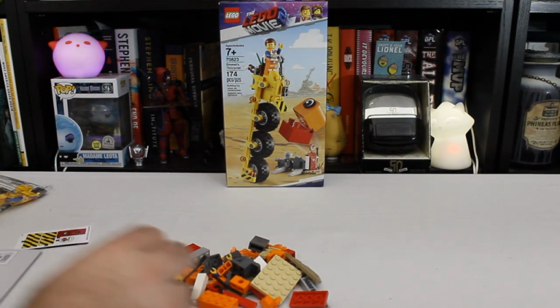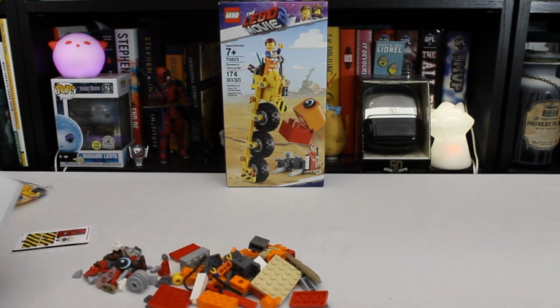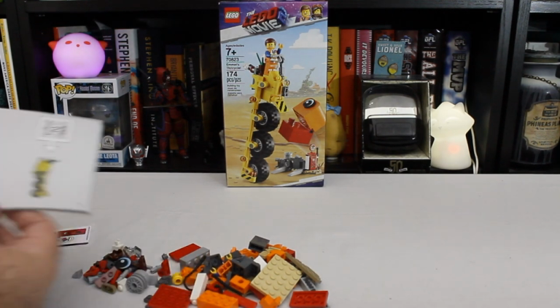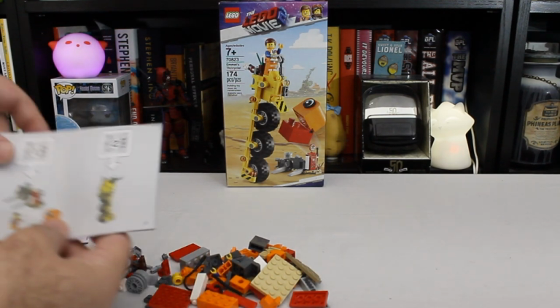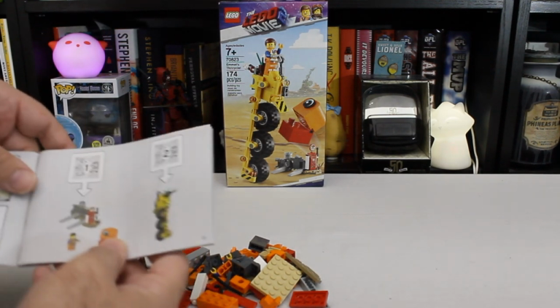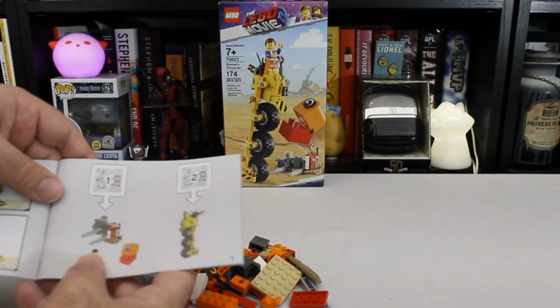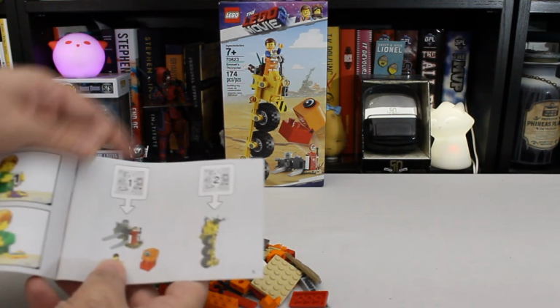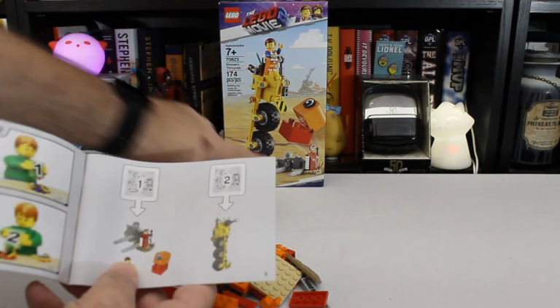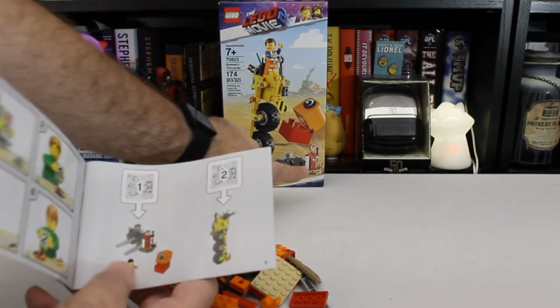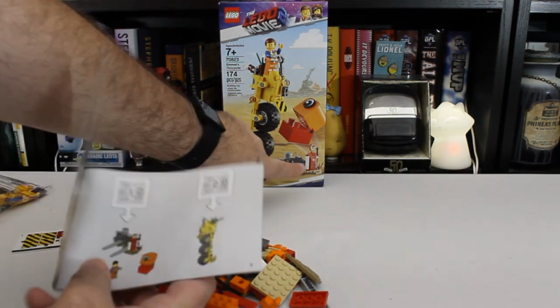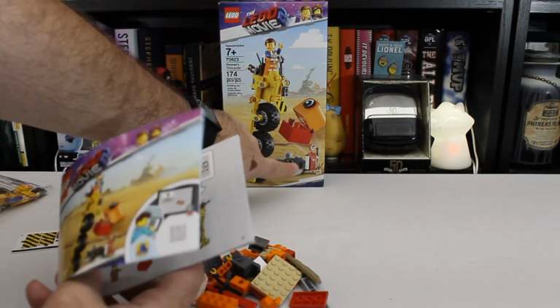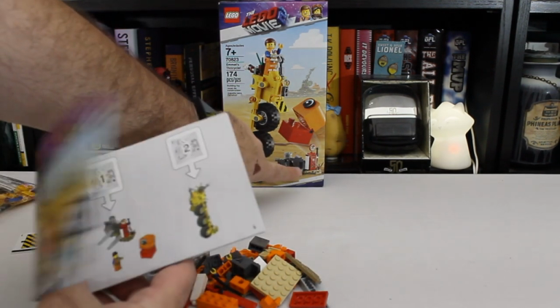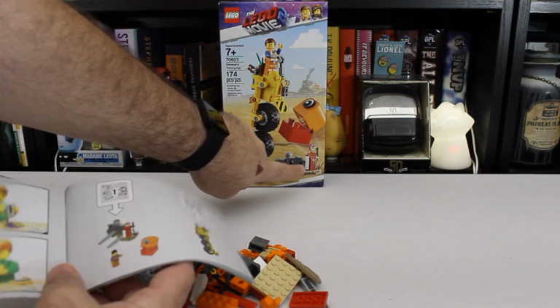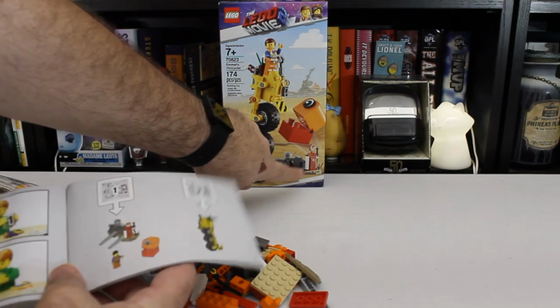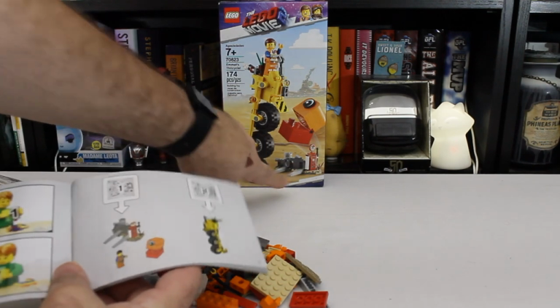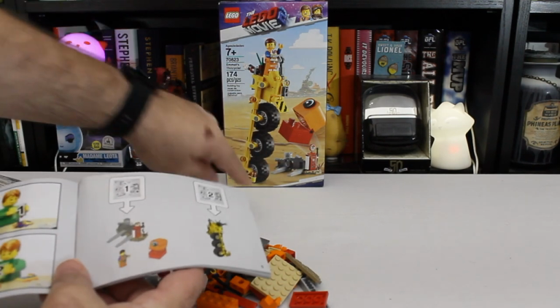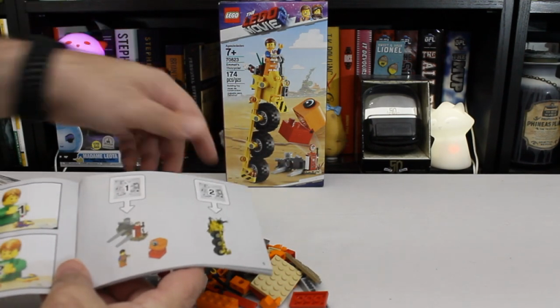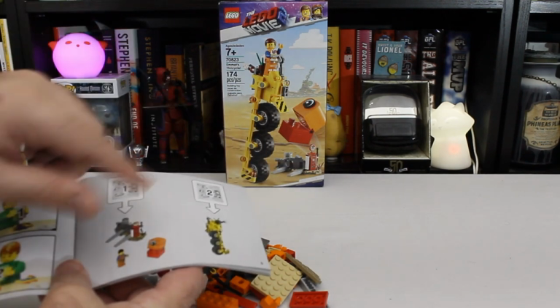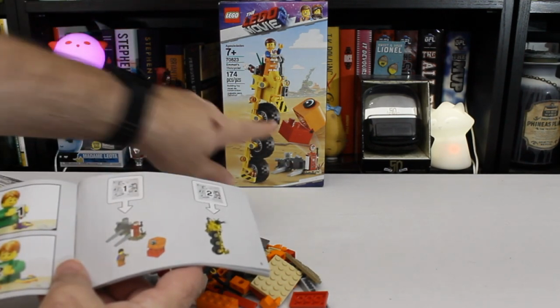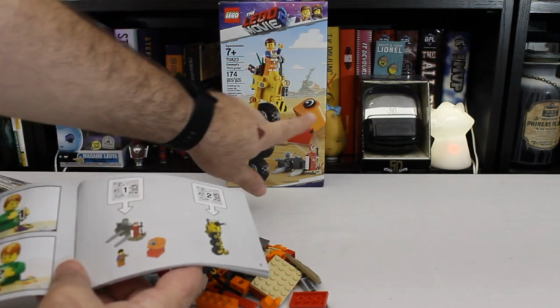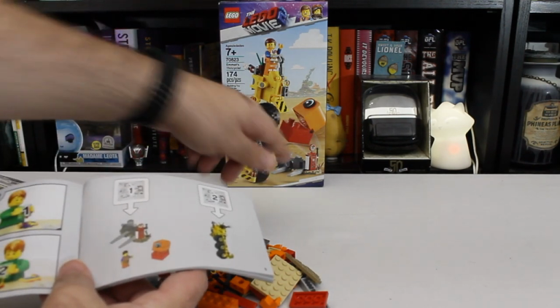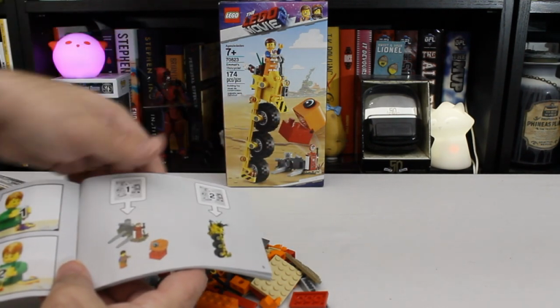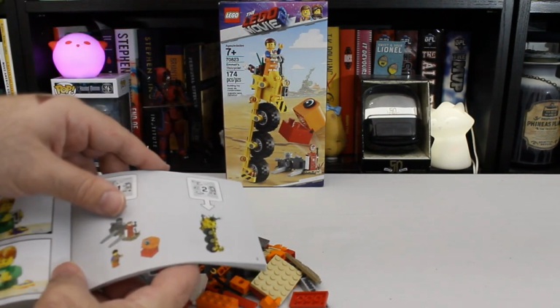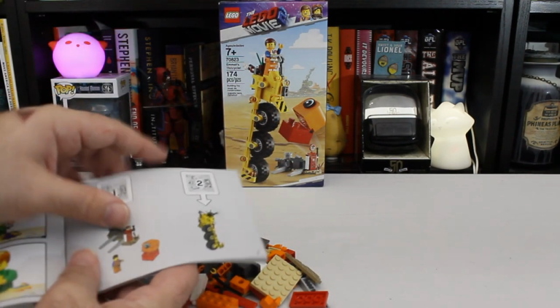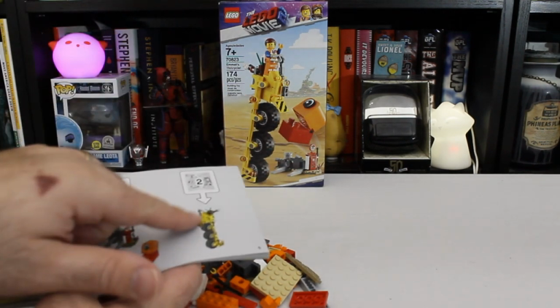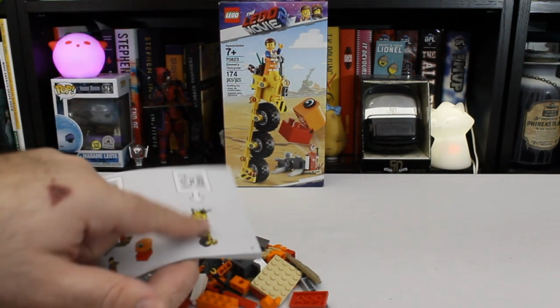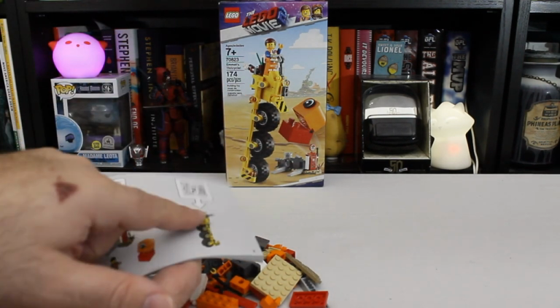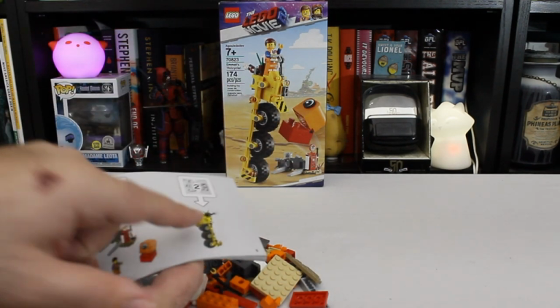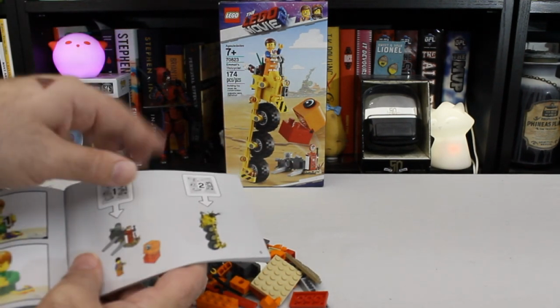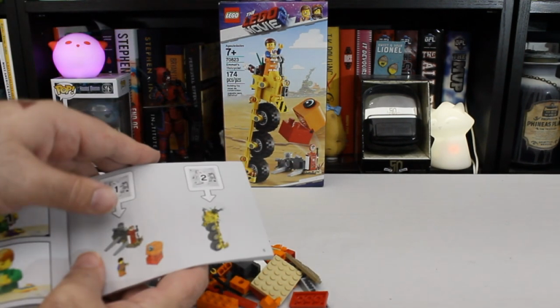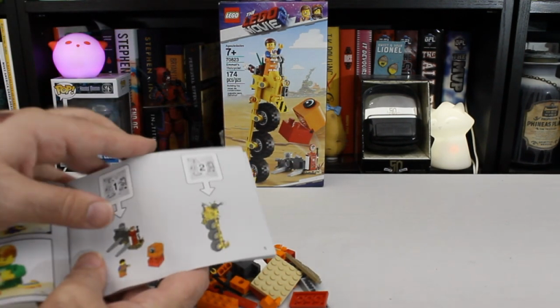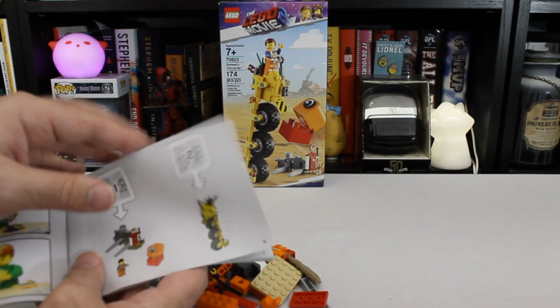Our first bag here is going to be just this little accessory gas pump thing and the giant Duplo block. The second bag is going to actually be the thricycle.